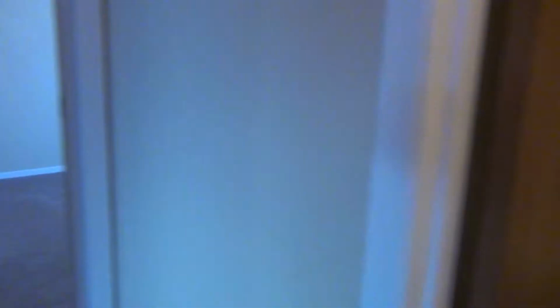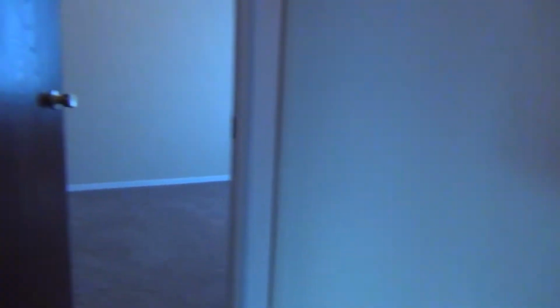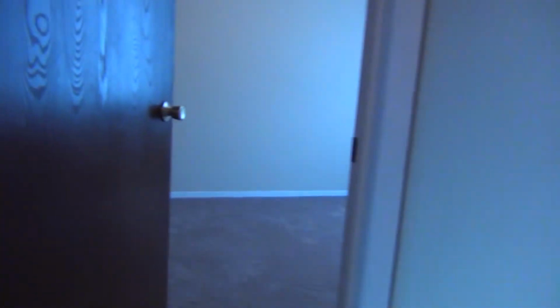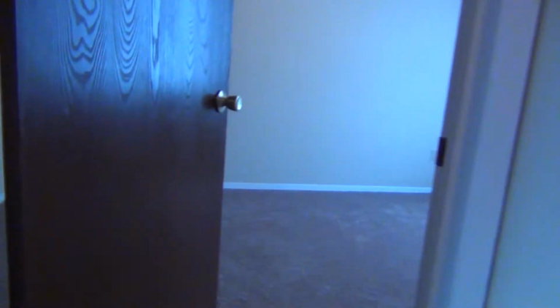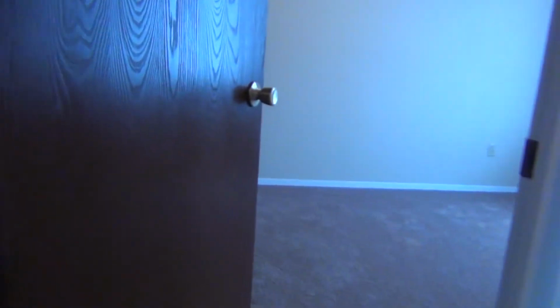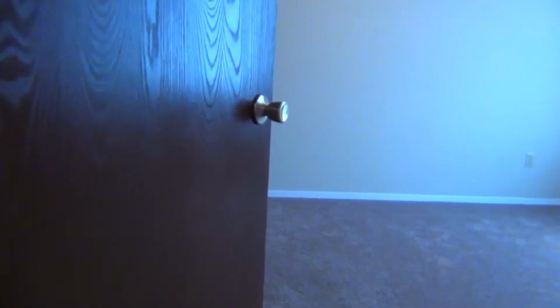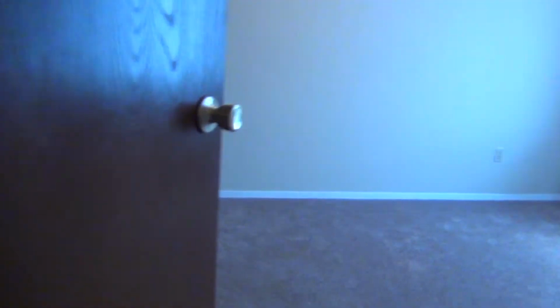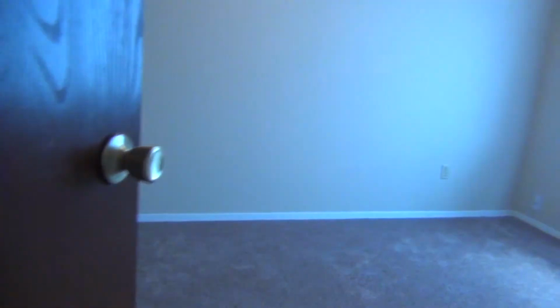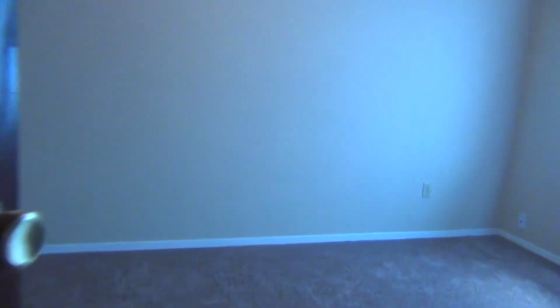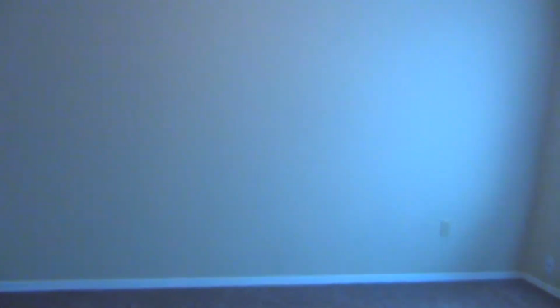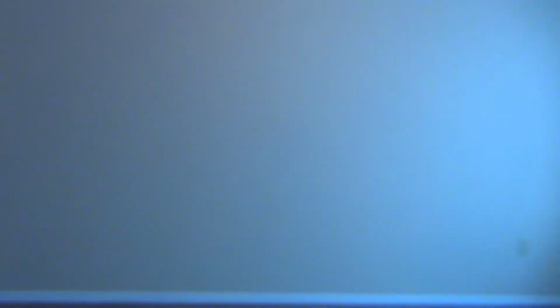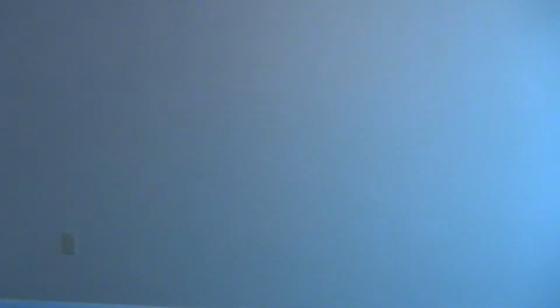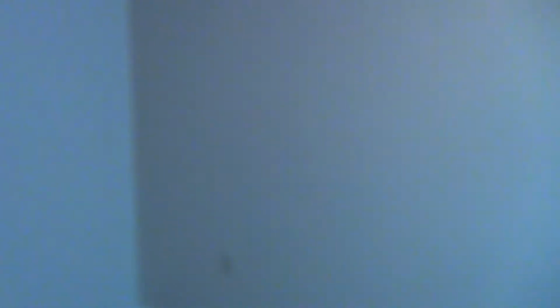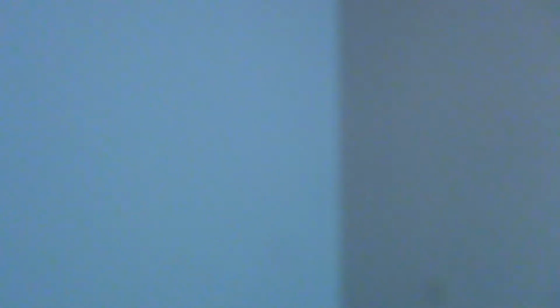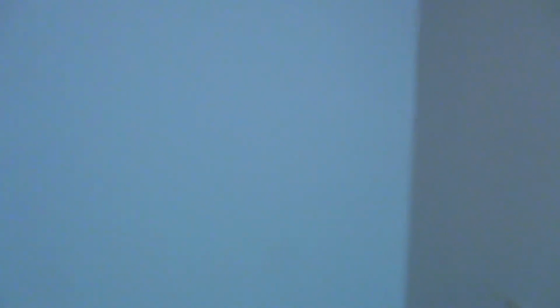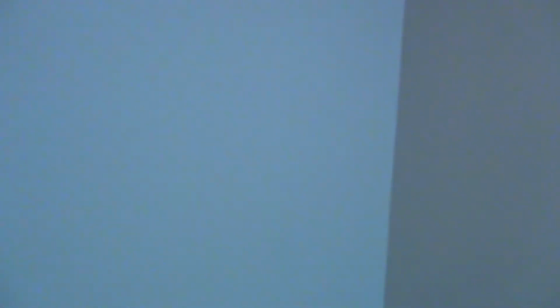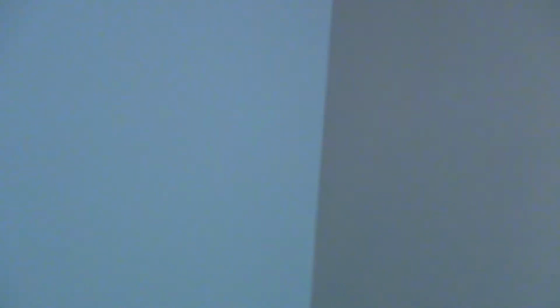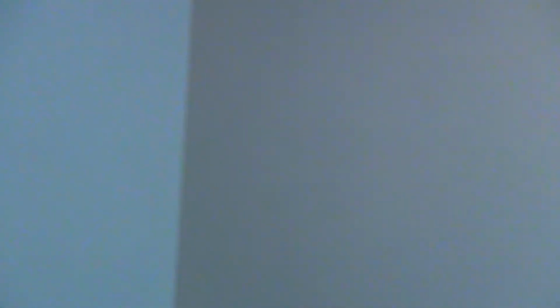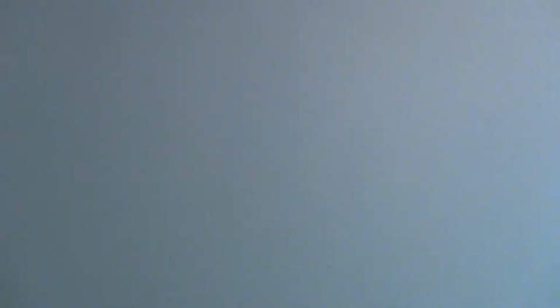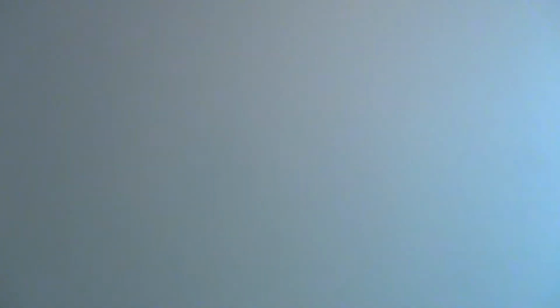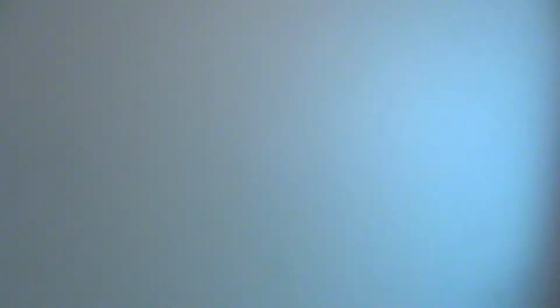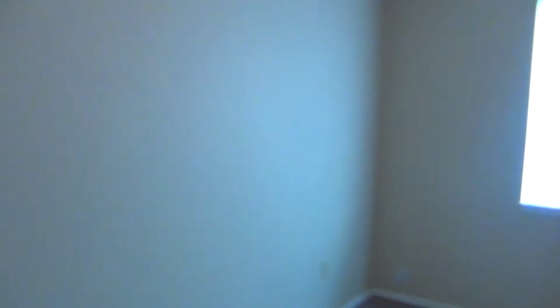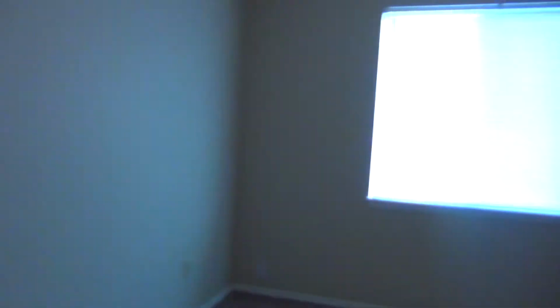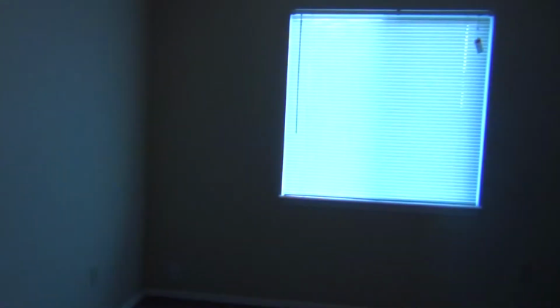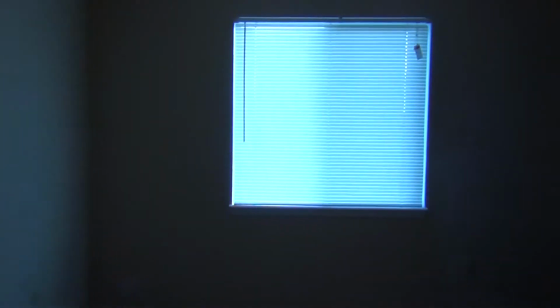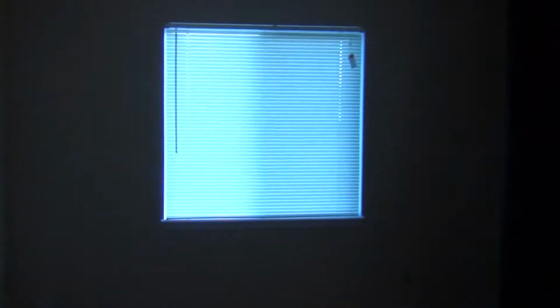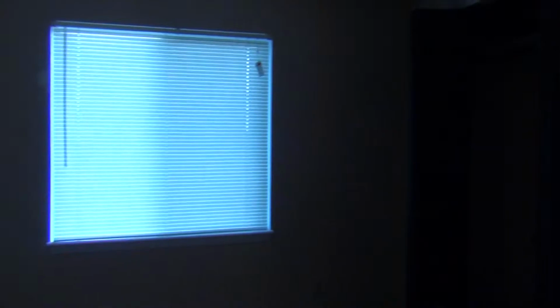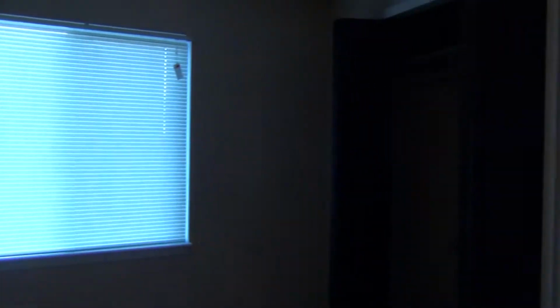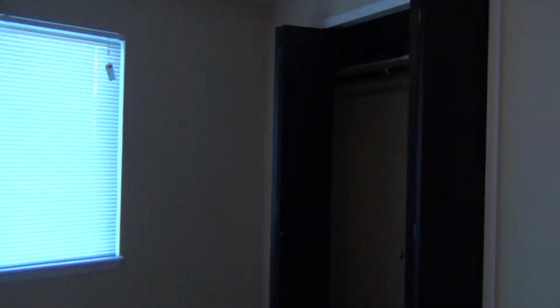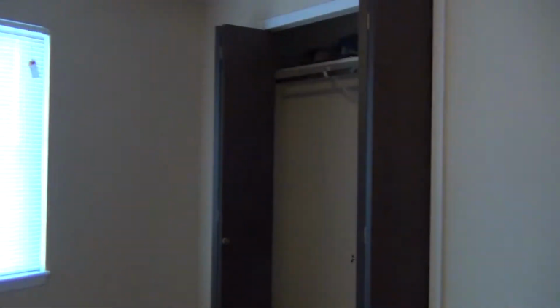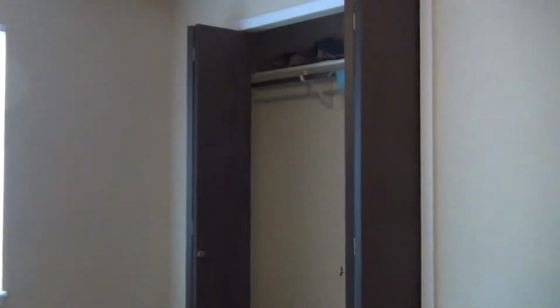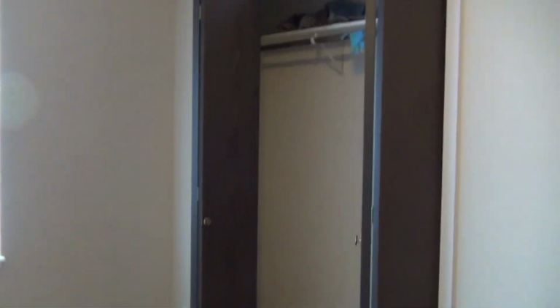Second bedroom here, a lot like the other one, pretty good size, with a window and closet.